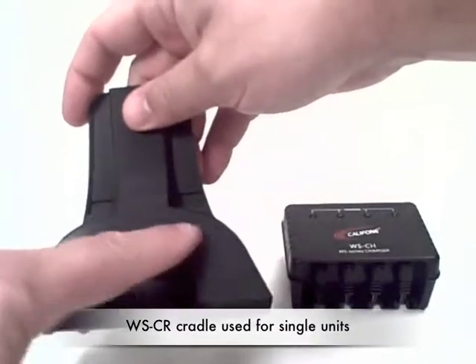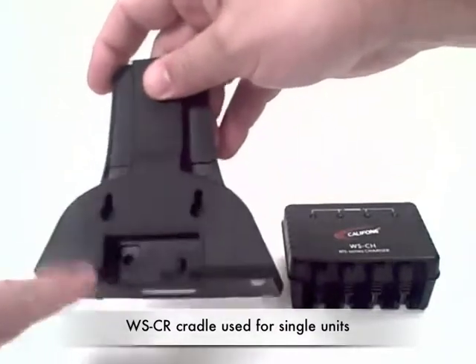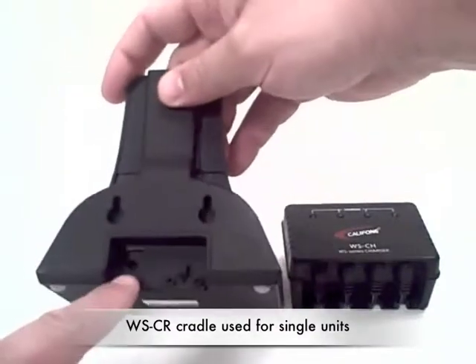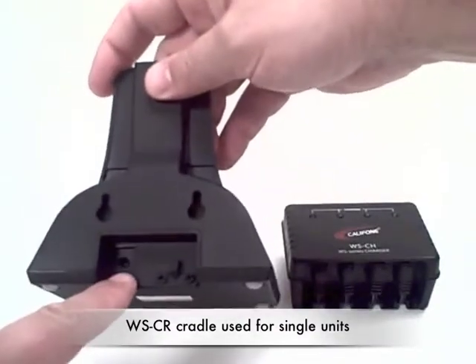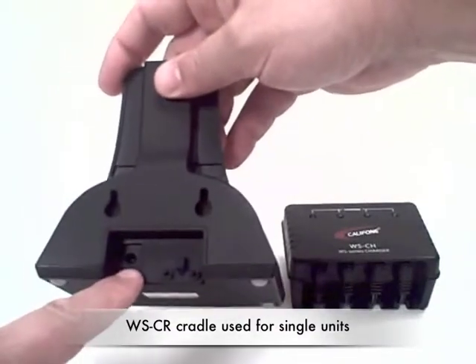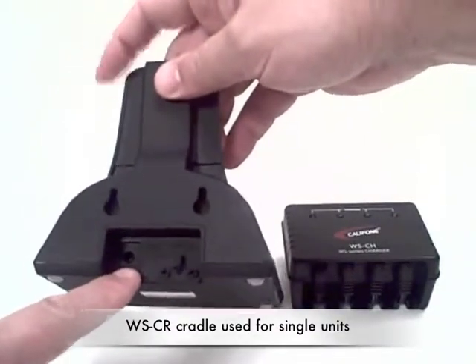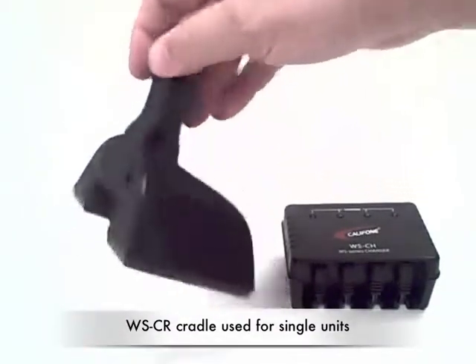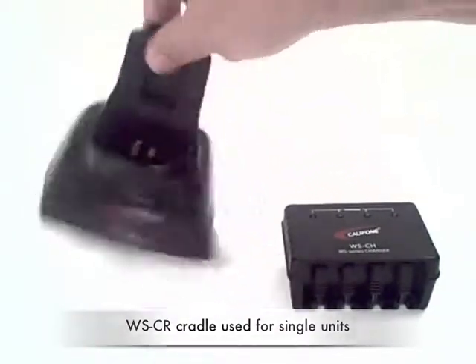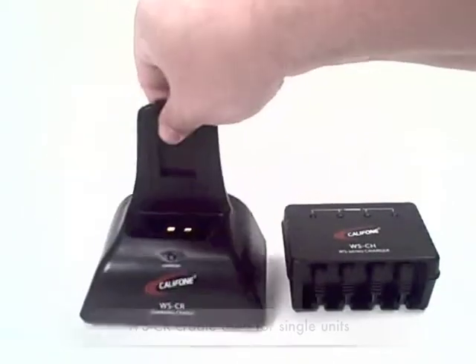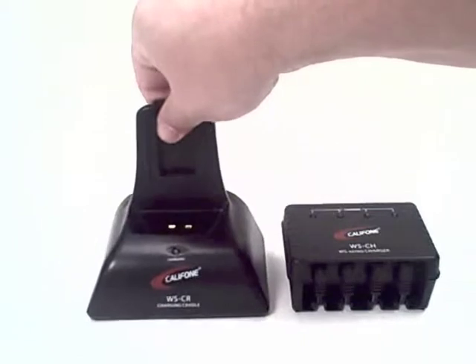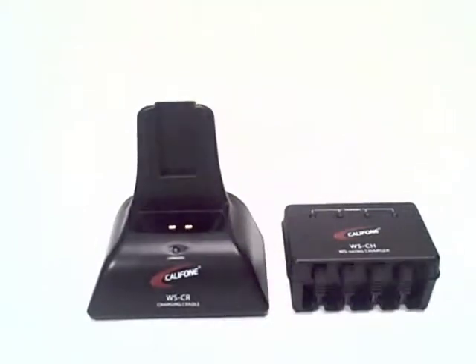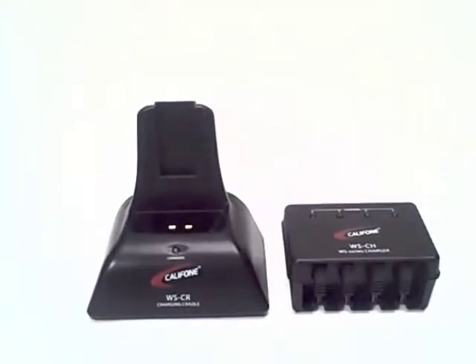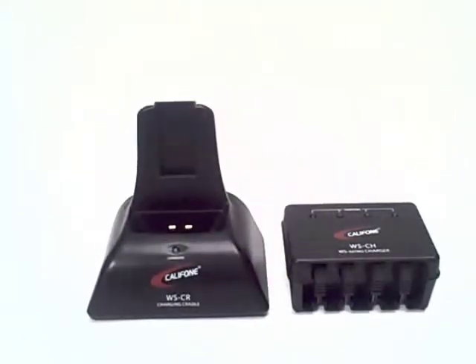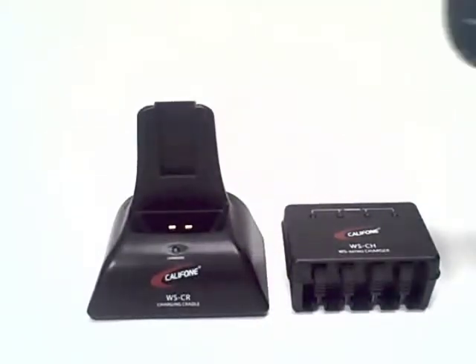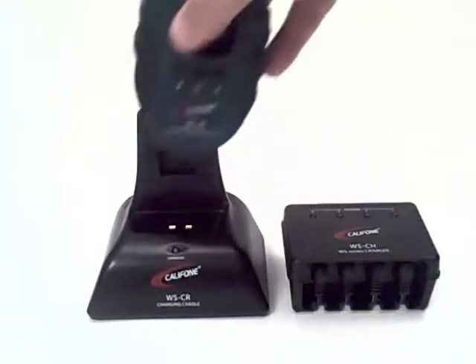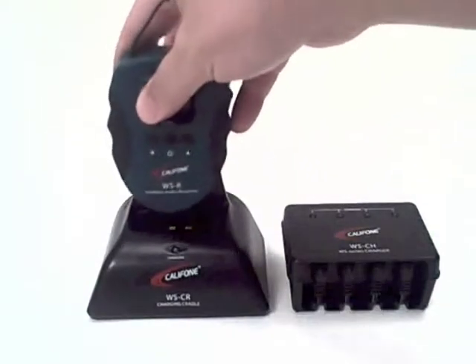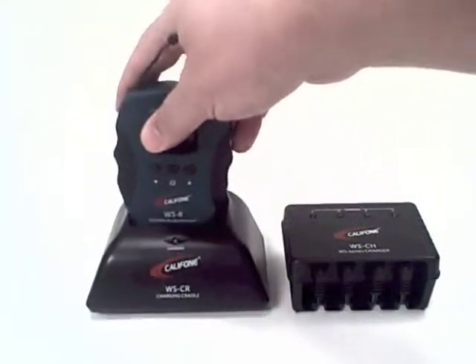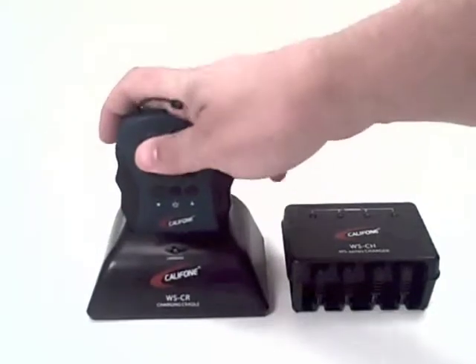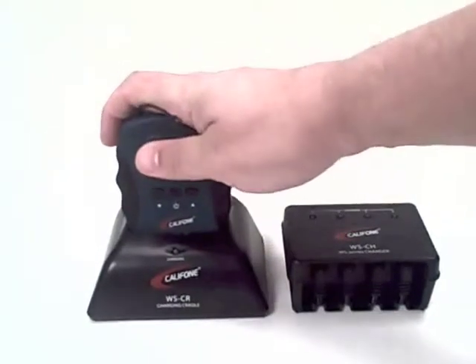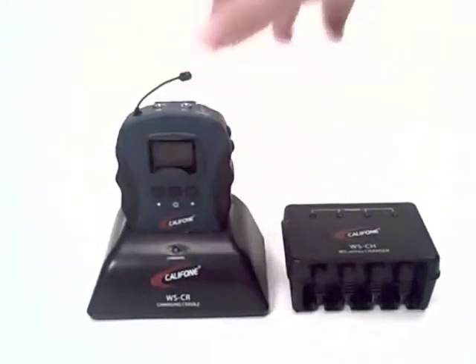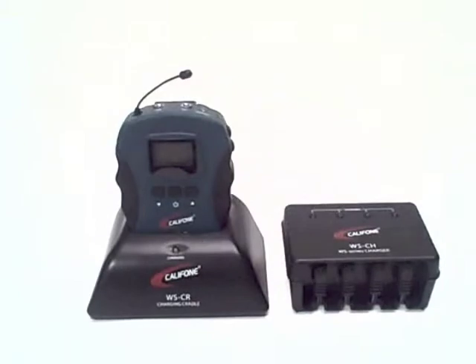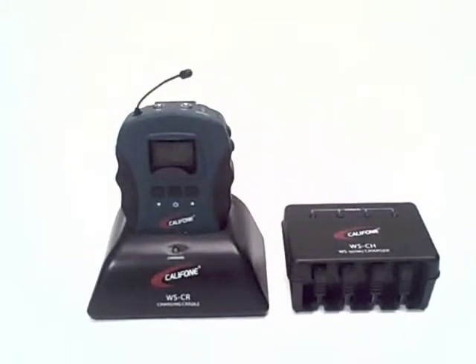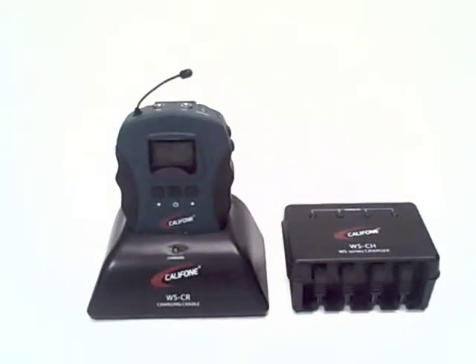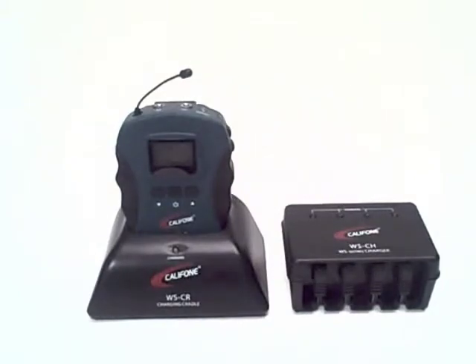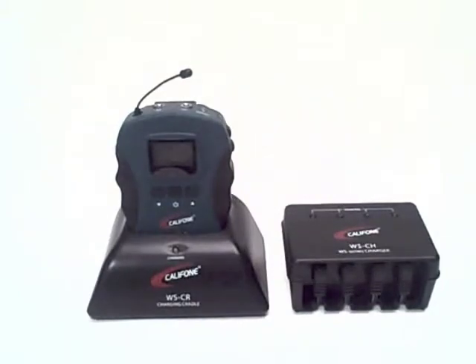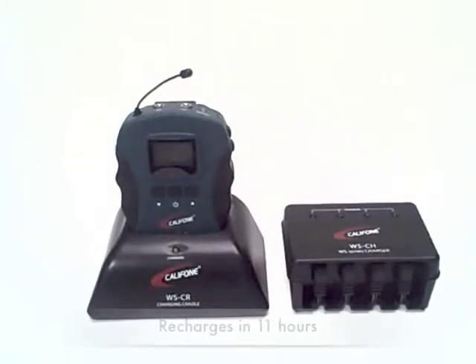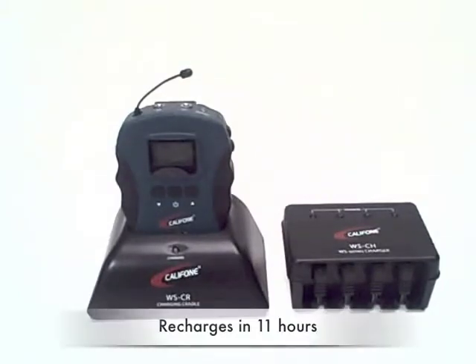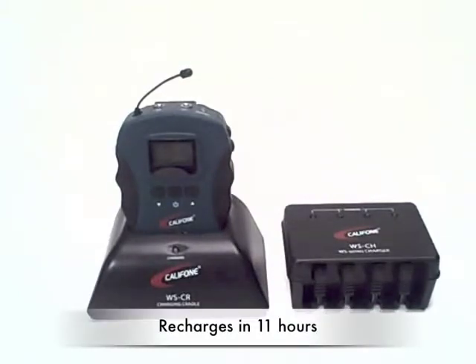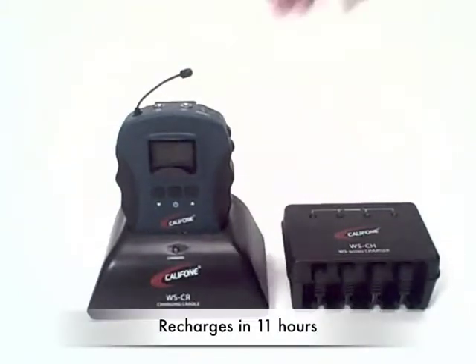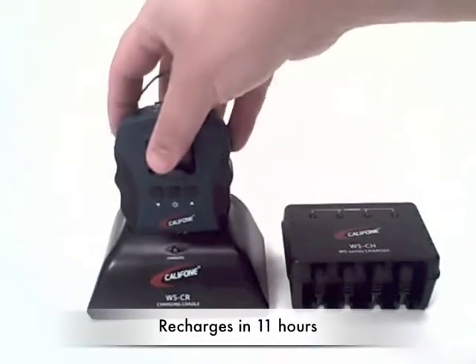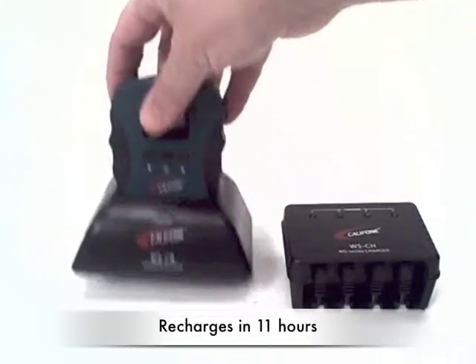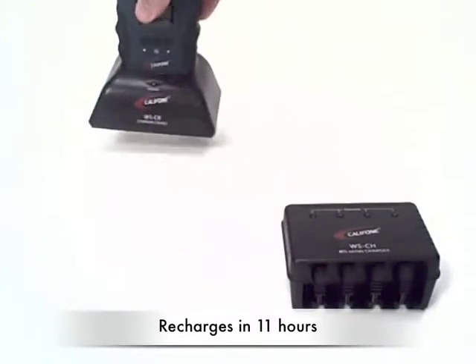It can be wall hung. This is where the power adapter is plugged in. And with your receiver or transmitter, simply slide it in. And in 11 hours, the unit will be fully recharged.